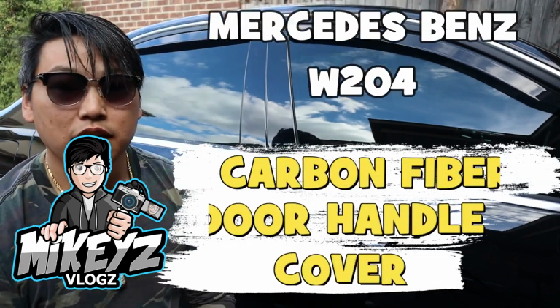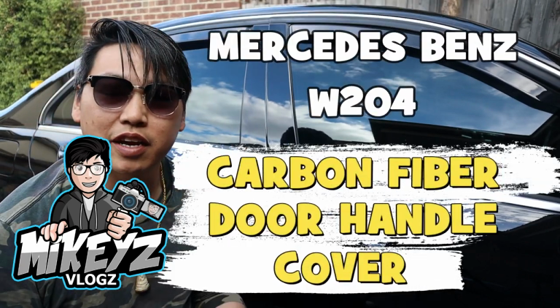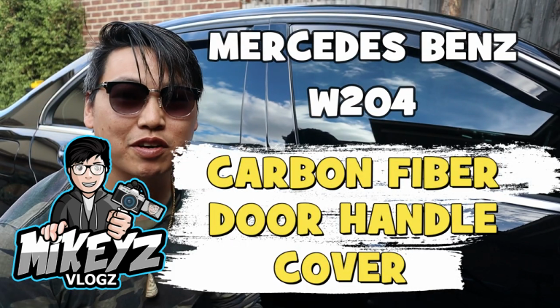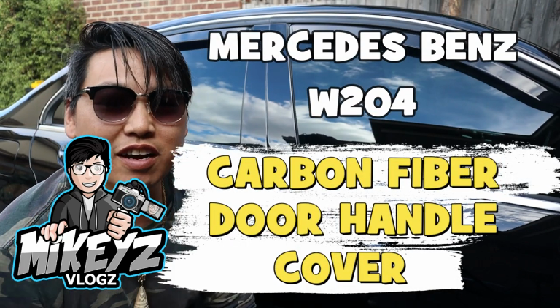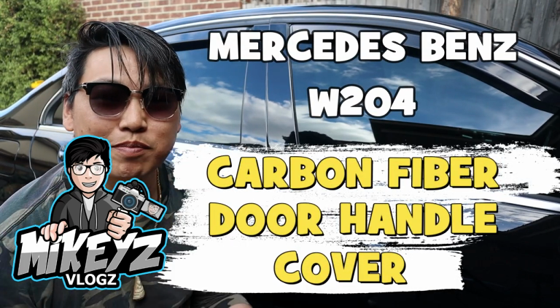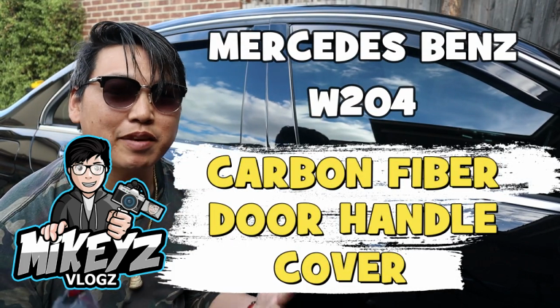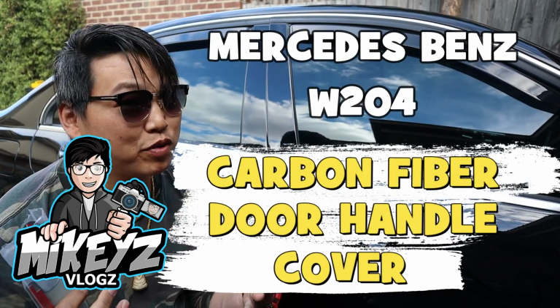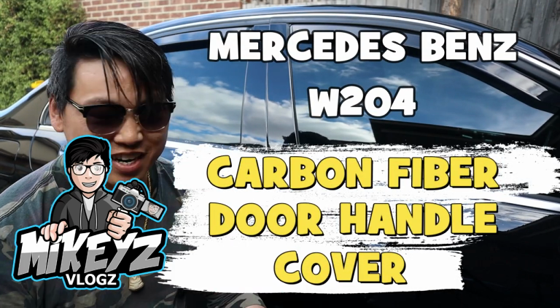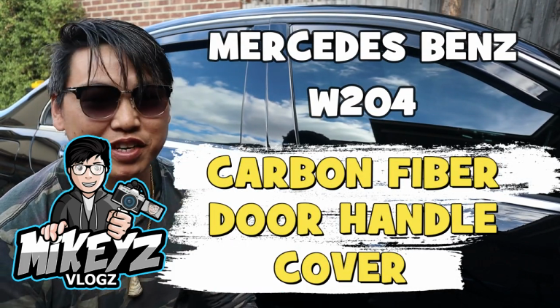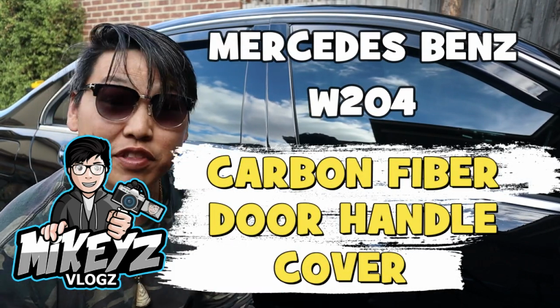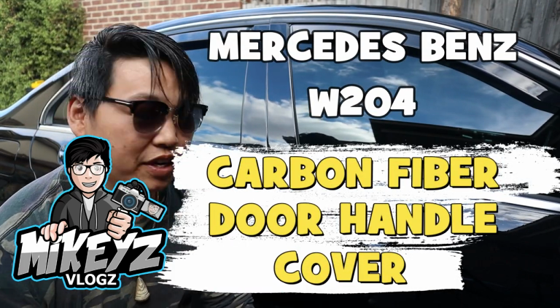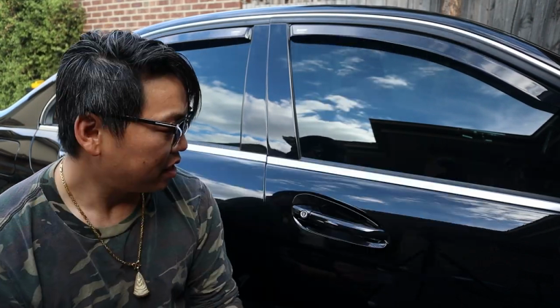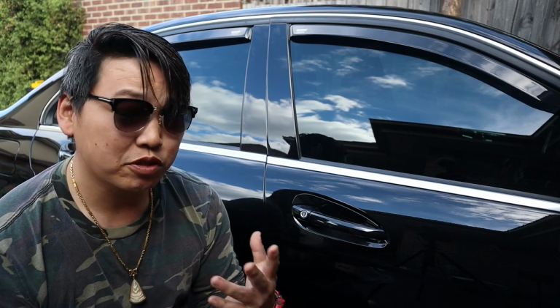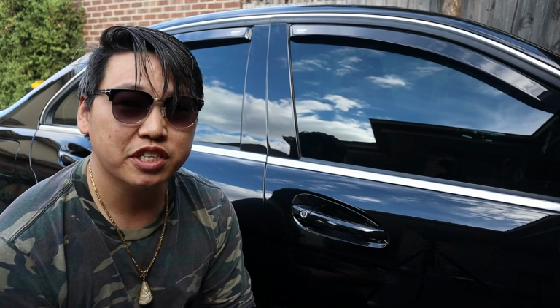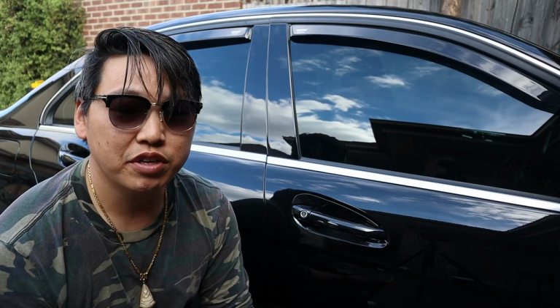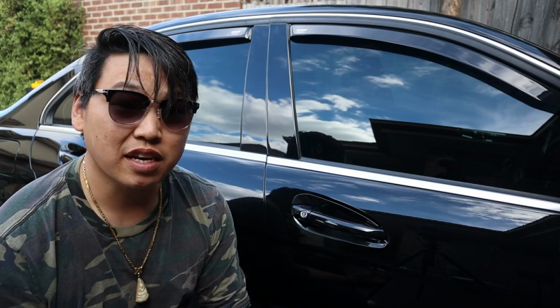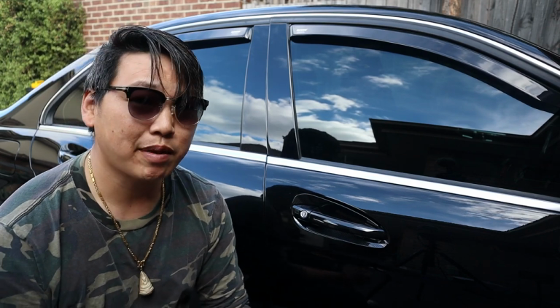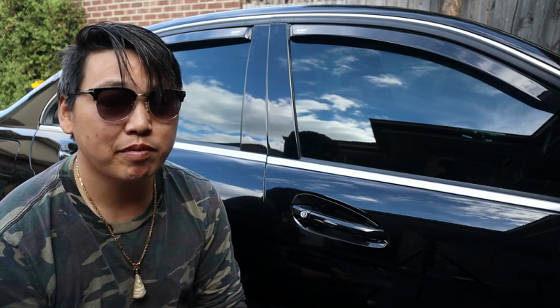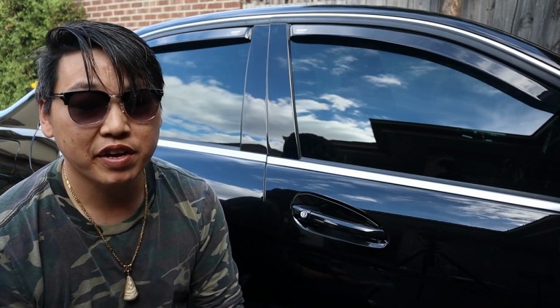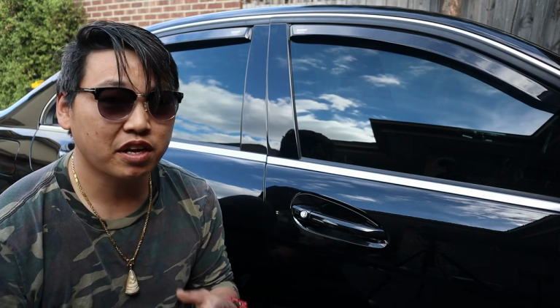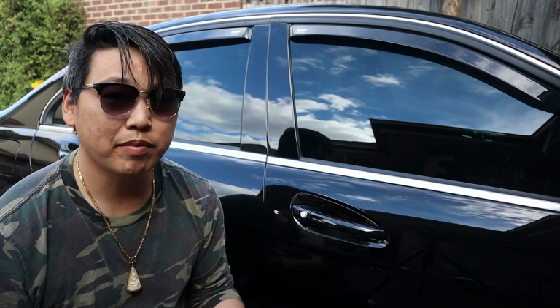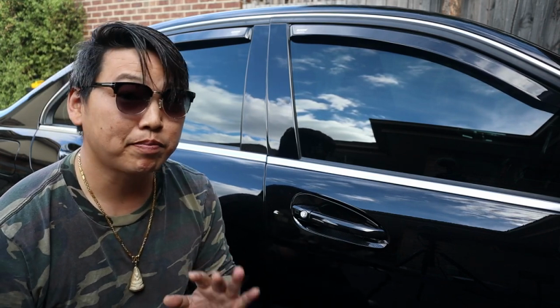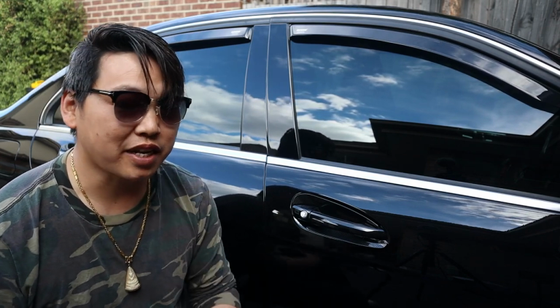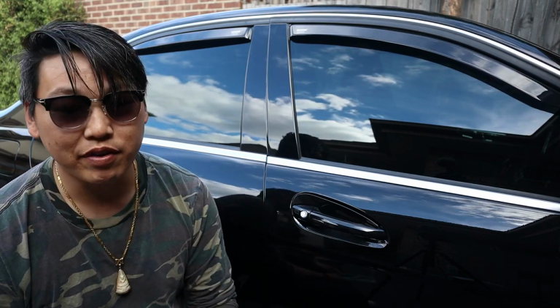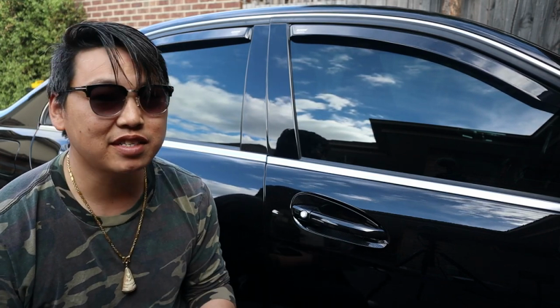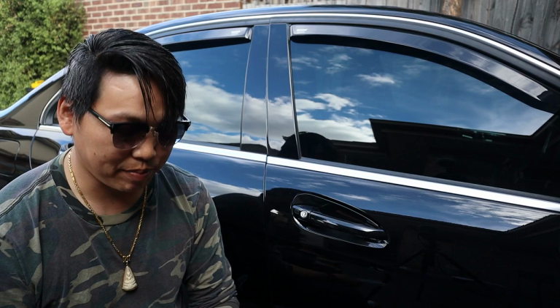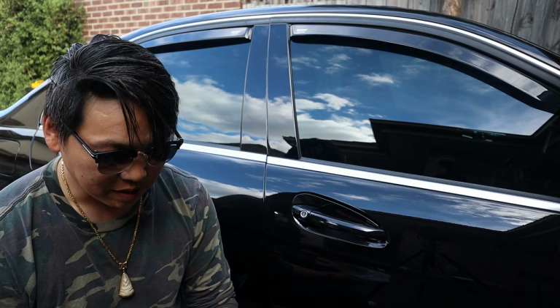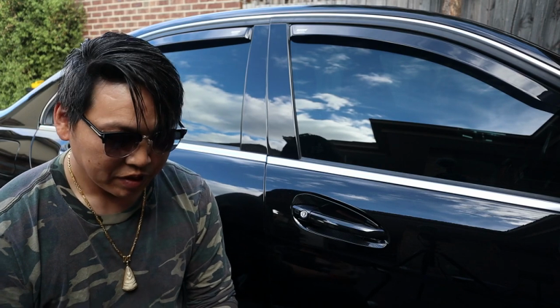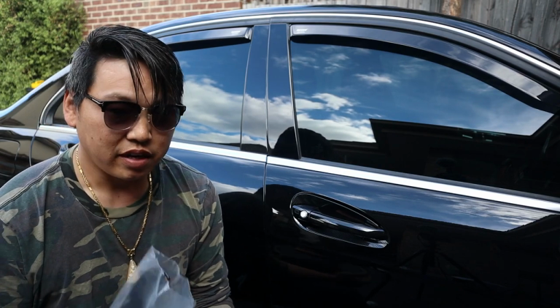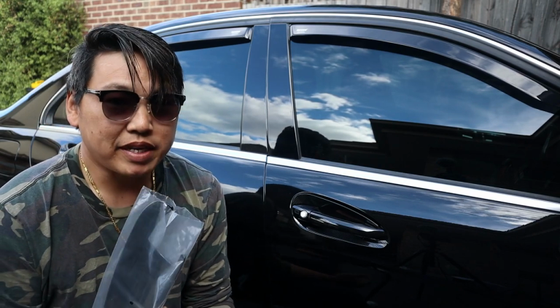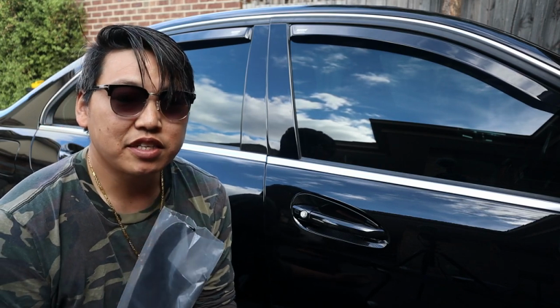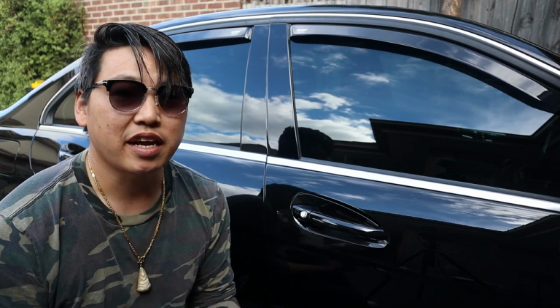Okay, what's going on guys, Mikey back with another video. For this video I just wanted to share with you guys another carbon fiber modification that I've come across. I say that because it's basically just a carbon fiber add-on.